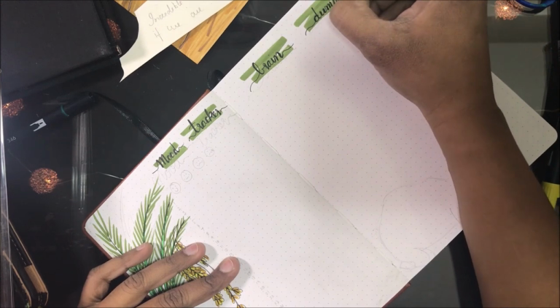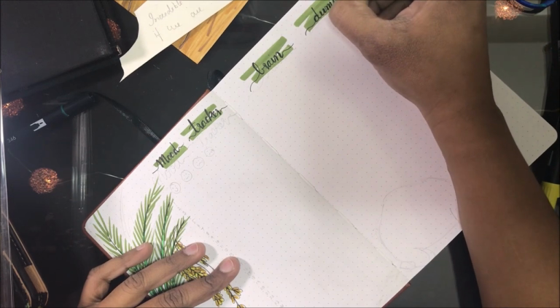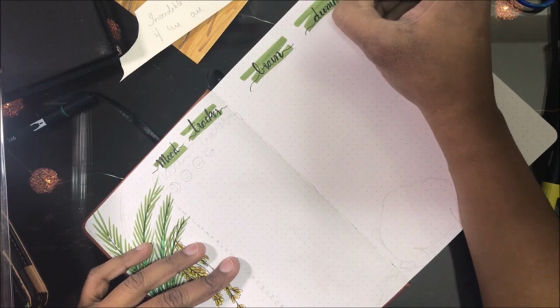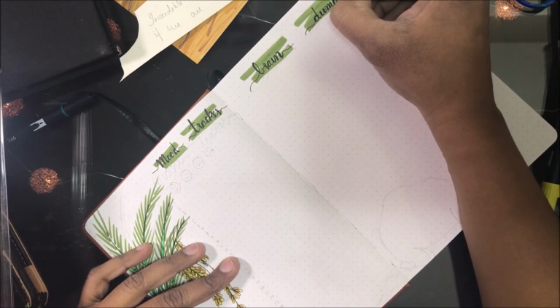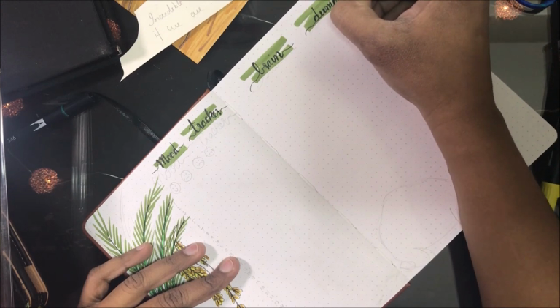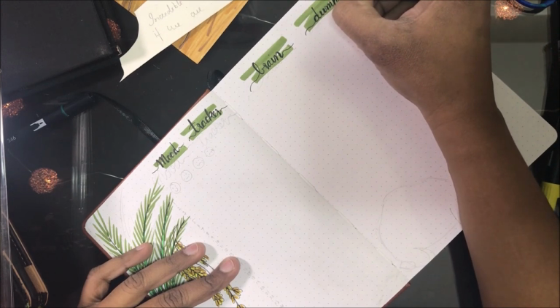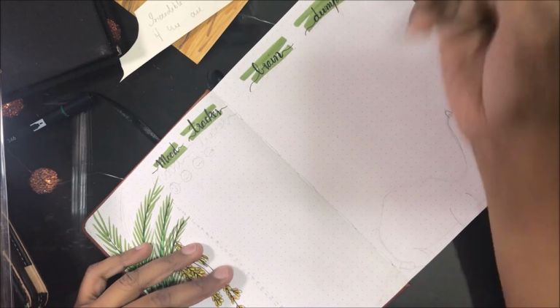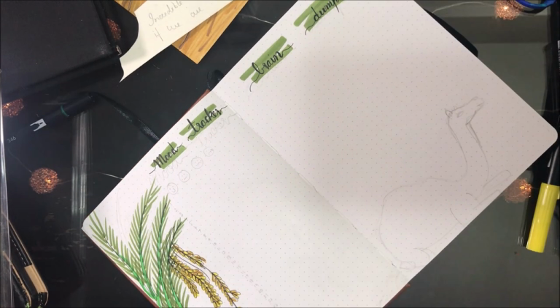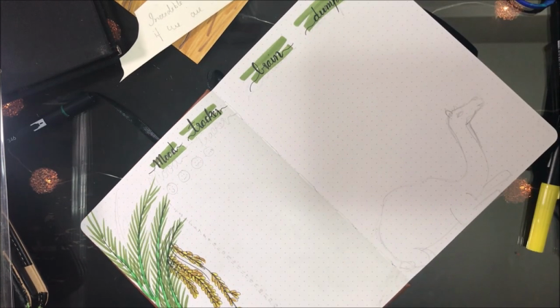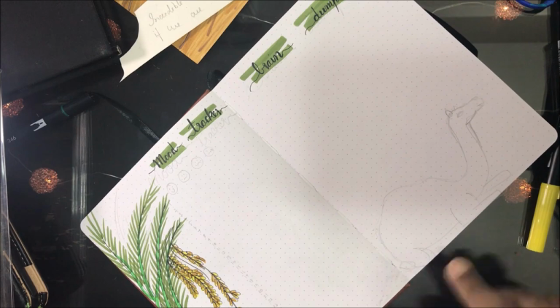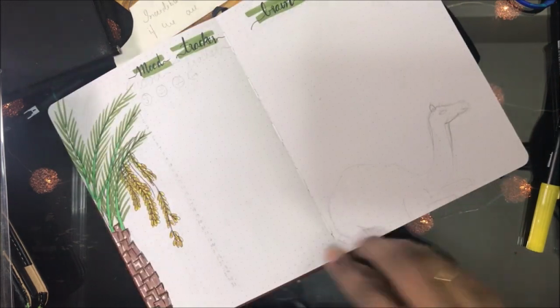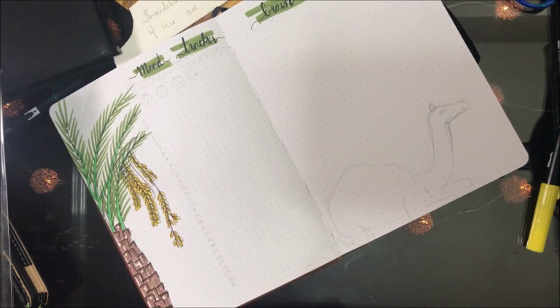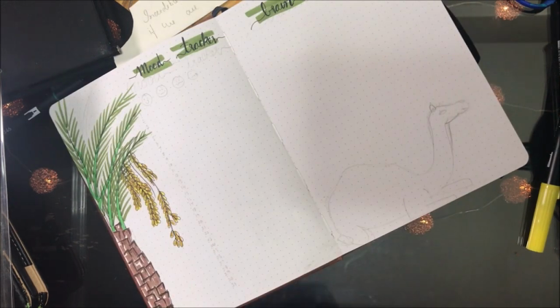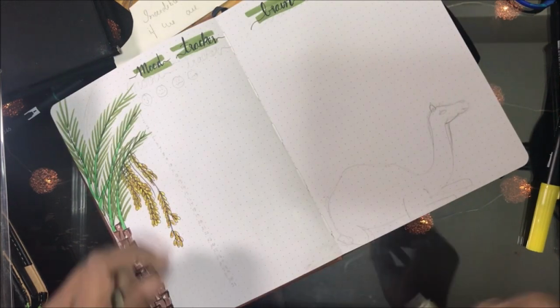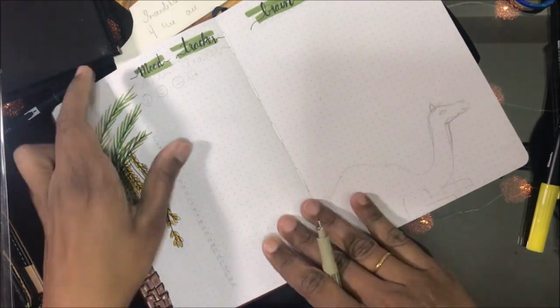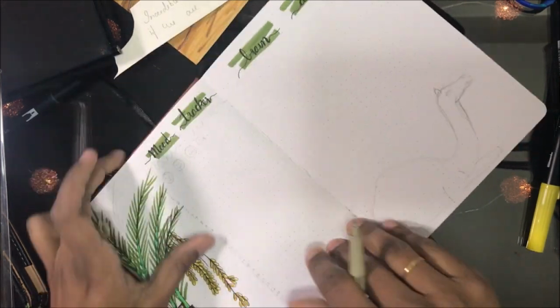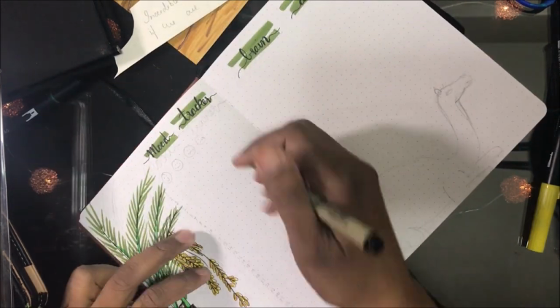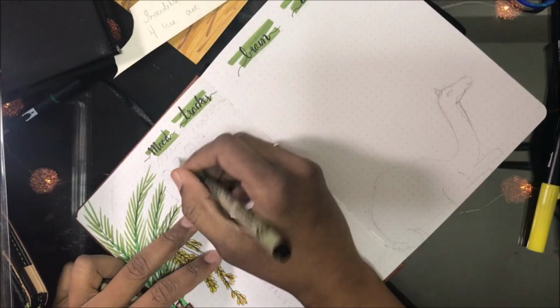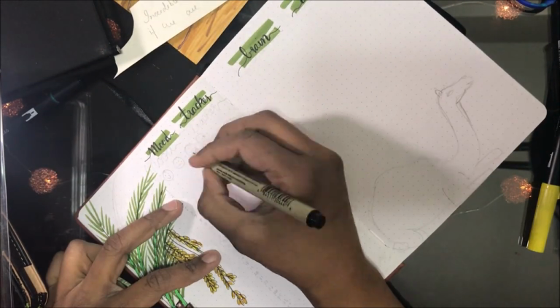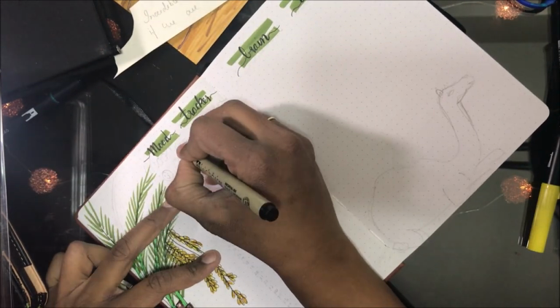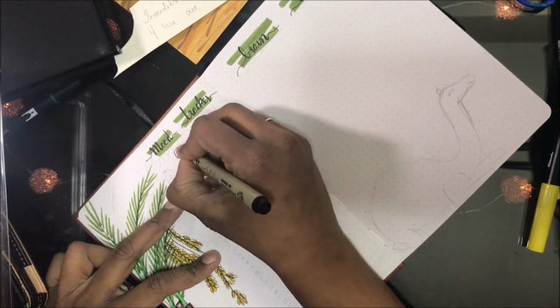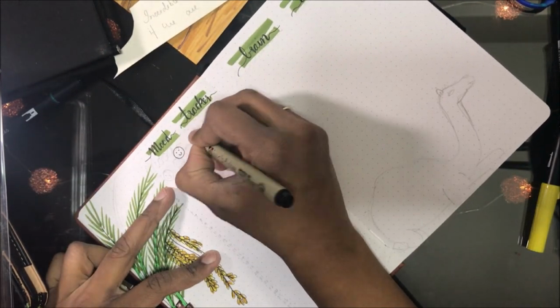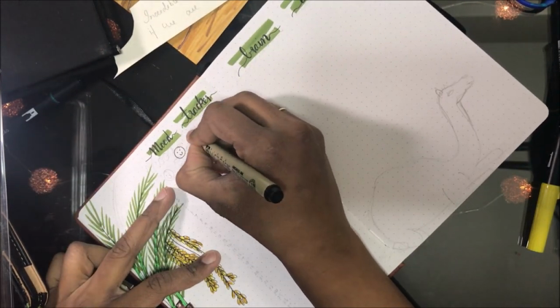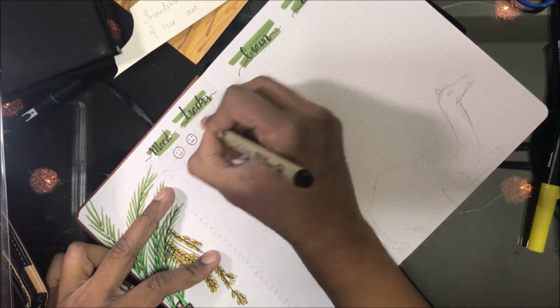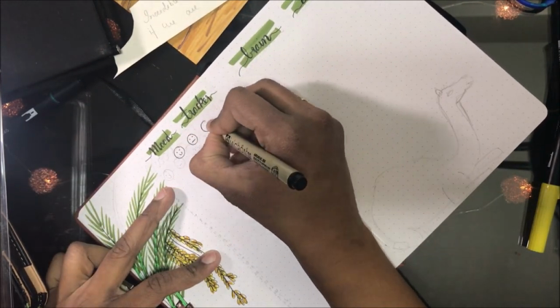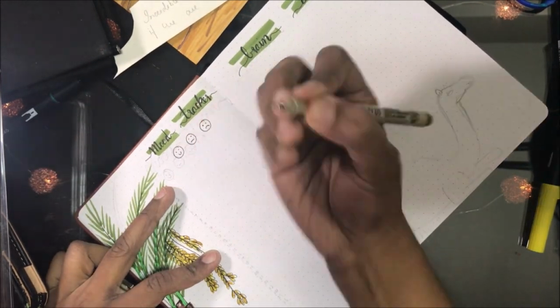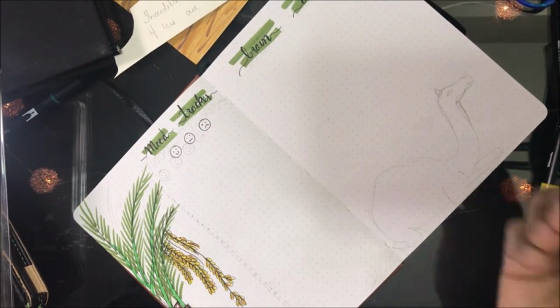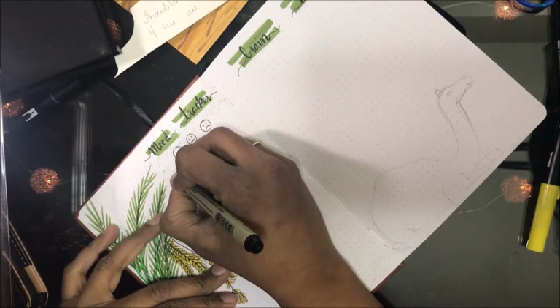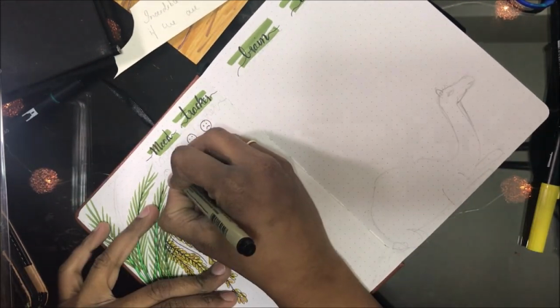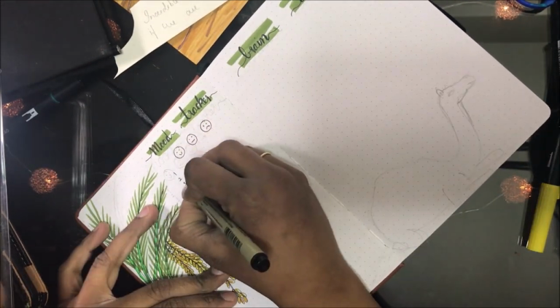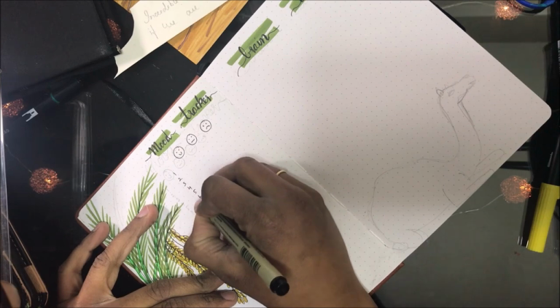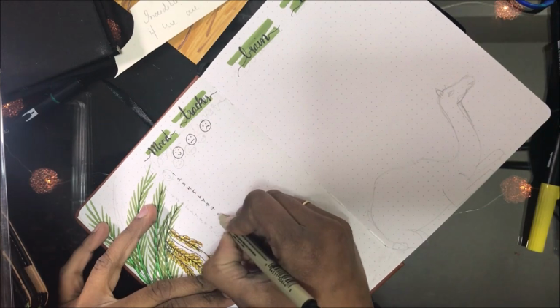A page exclusive for the brain dump, where I can just jot down all the ideas that come to my mind.